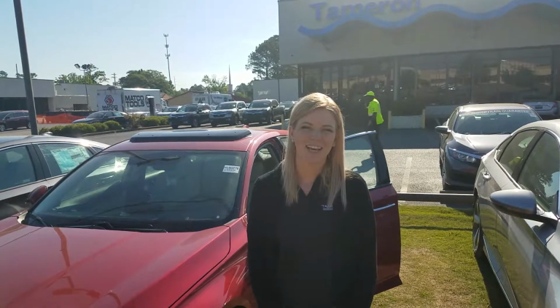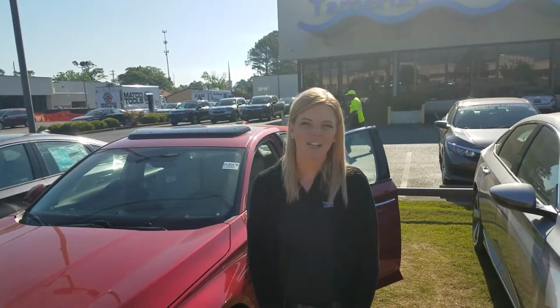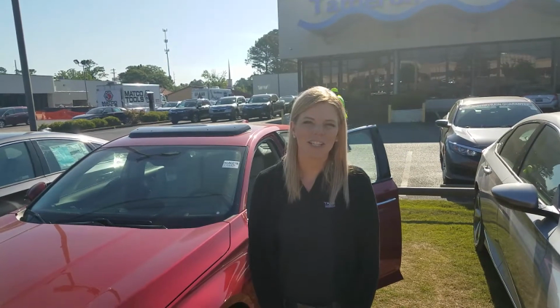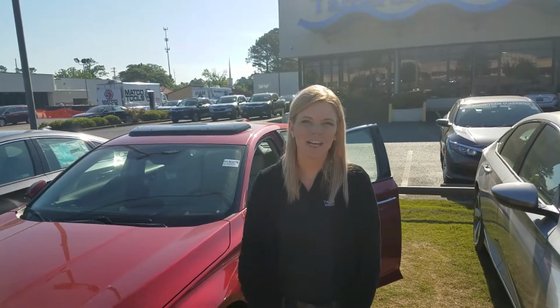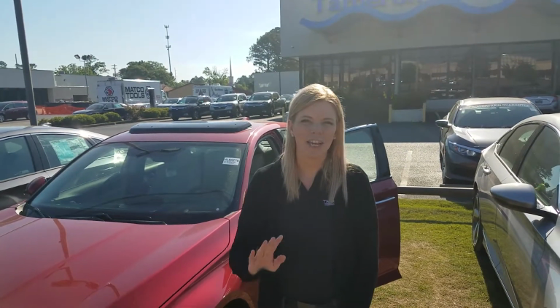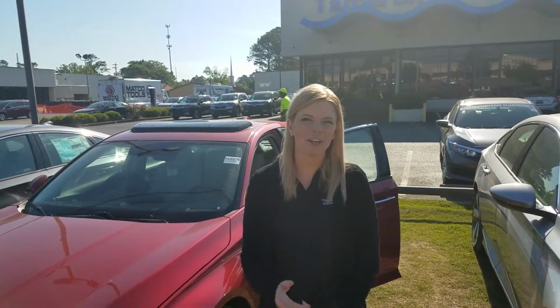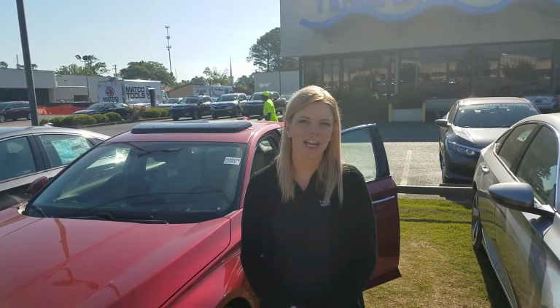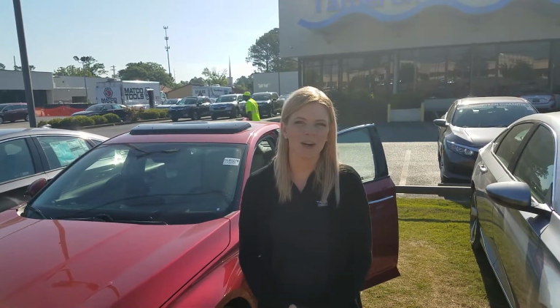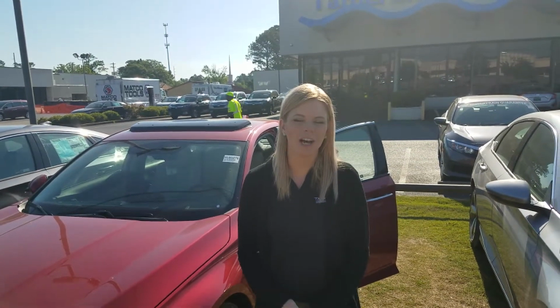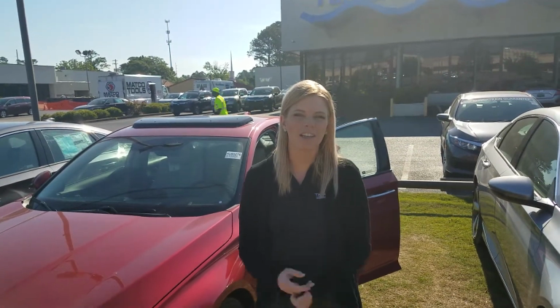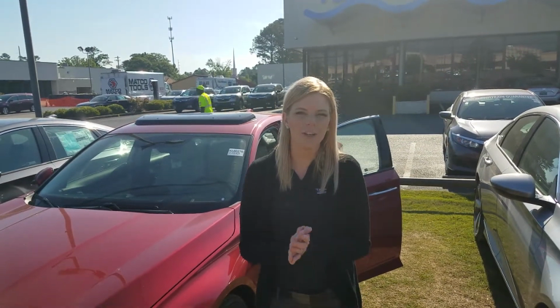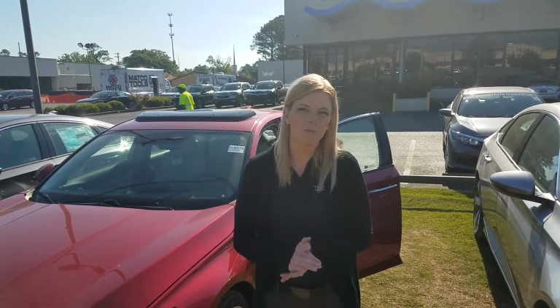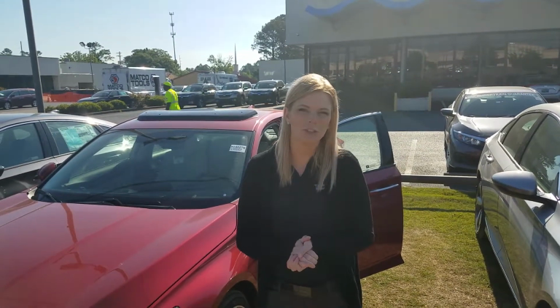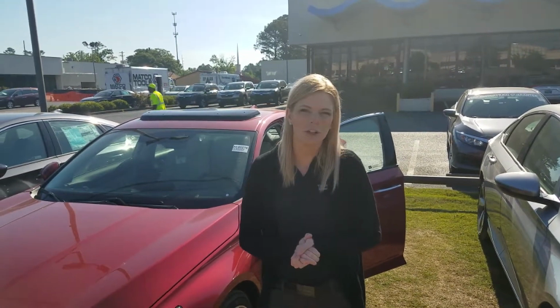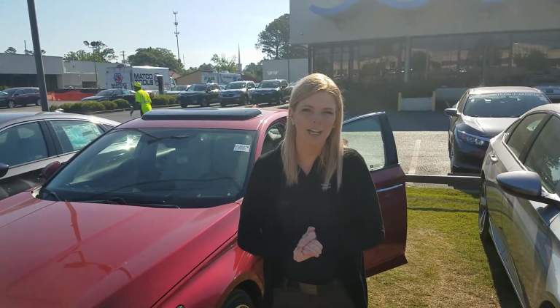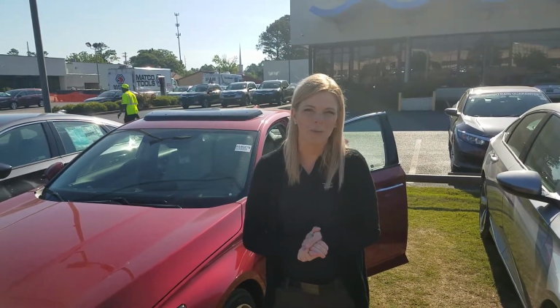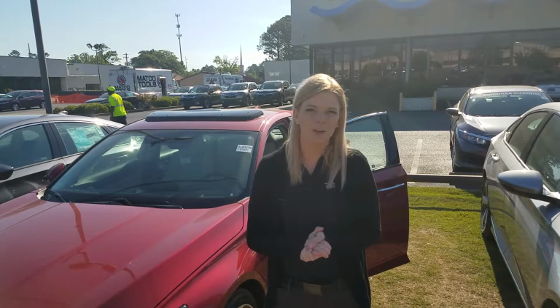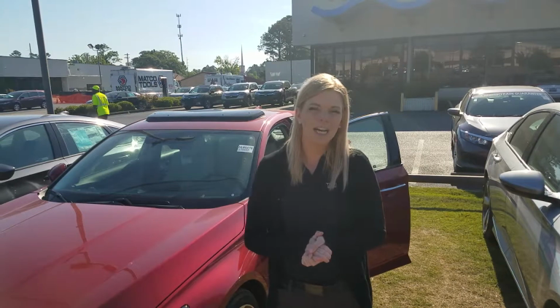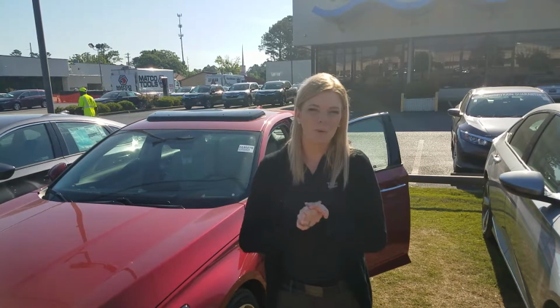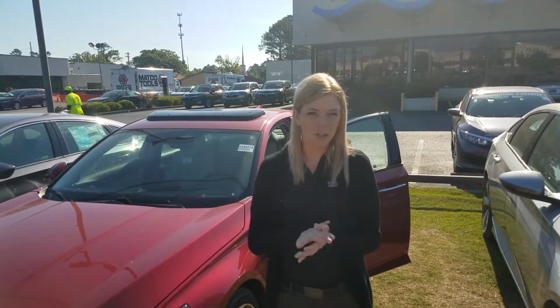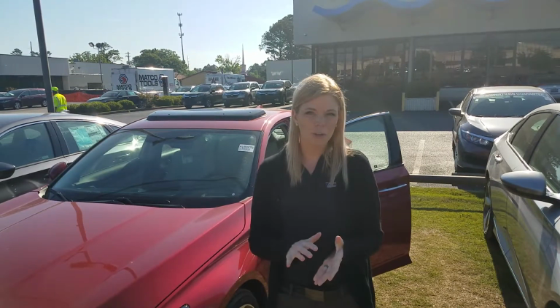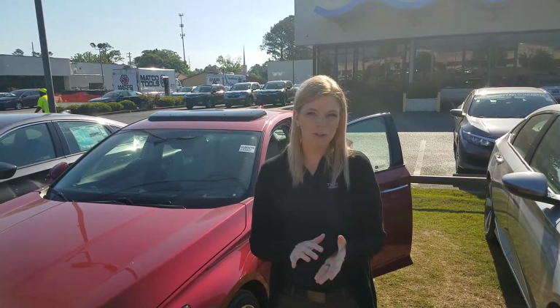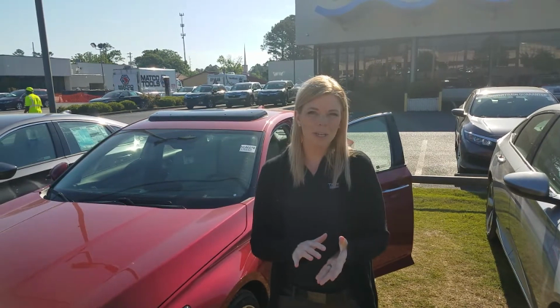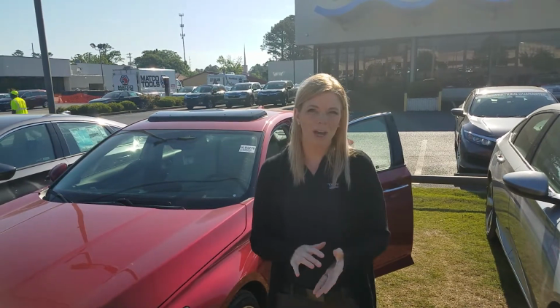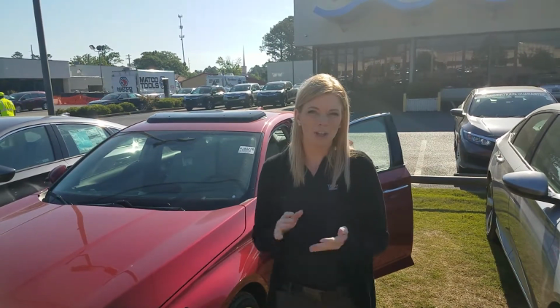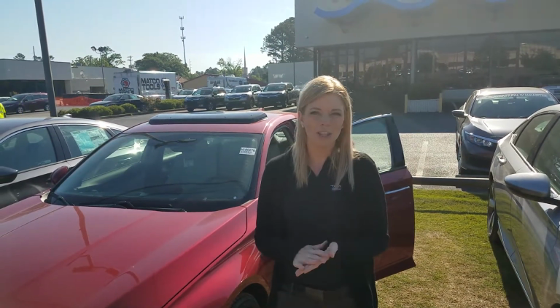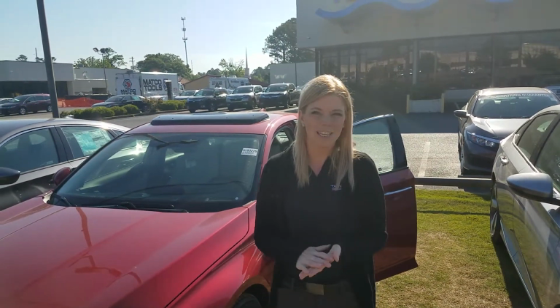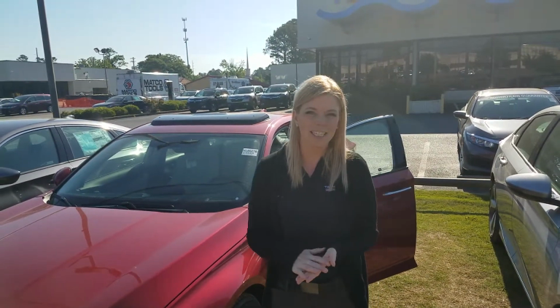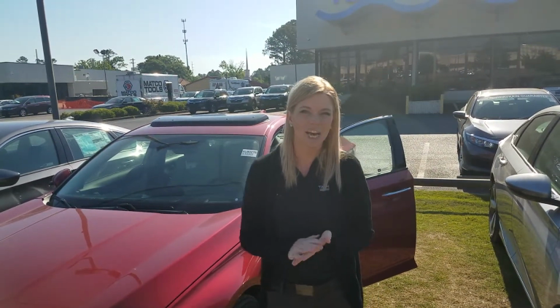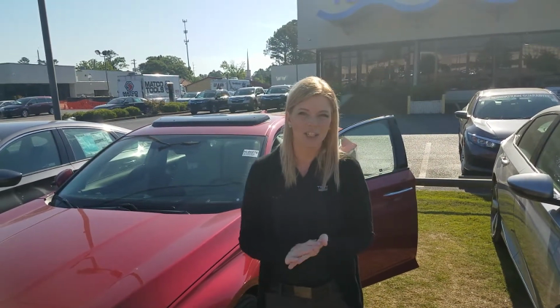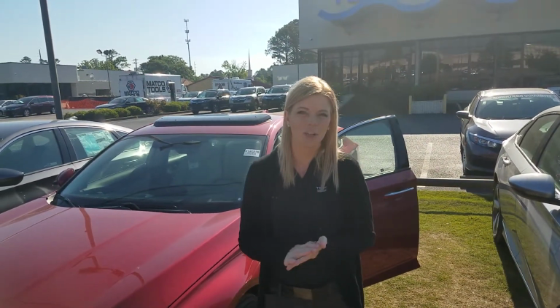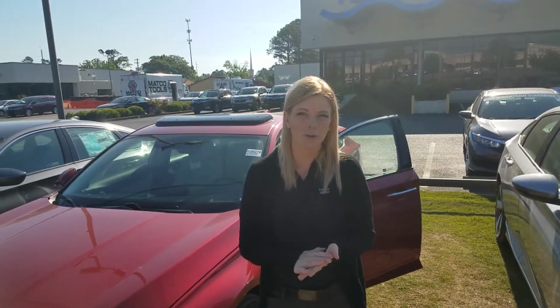Hi Tracy, I'm Kate over at Tamron Honda. Thank you so much for your online inquiry. I wanted to show you a little bit about our 2018 Honda Accords.